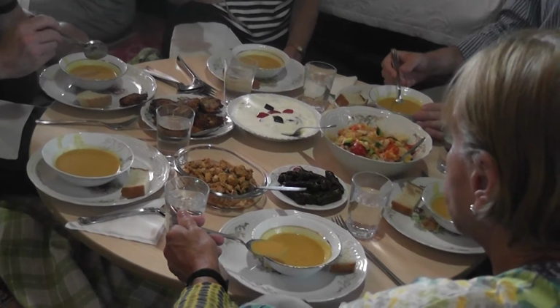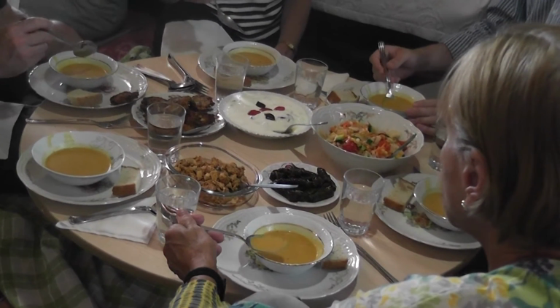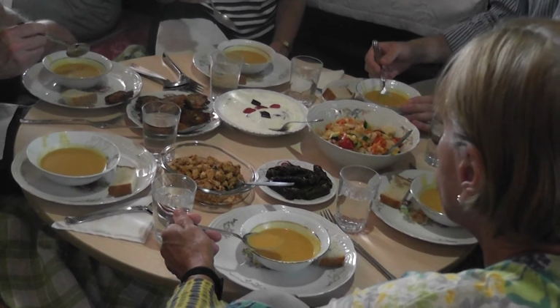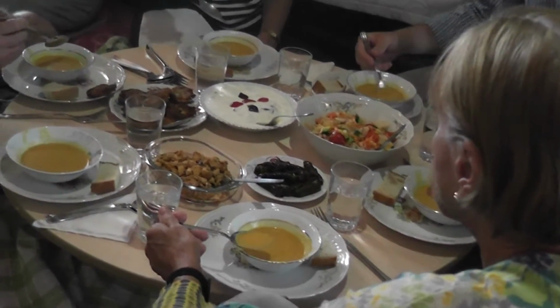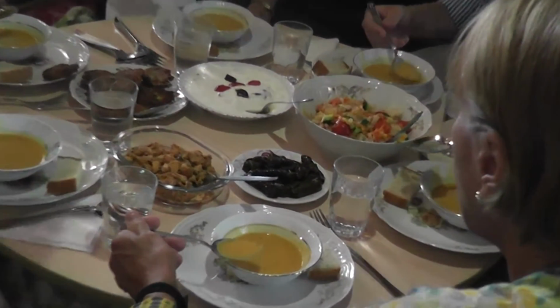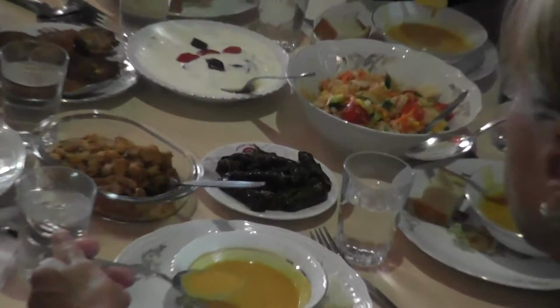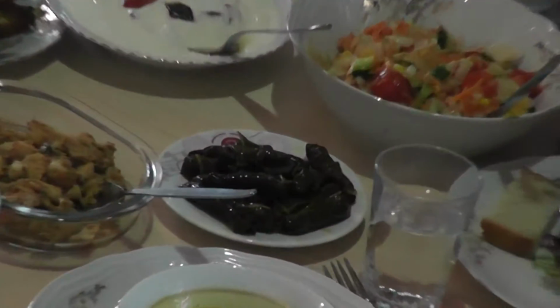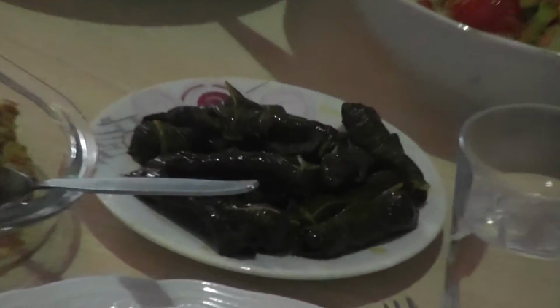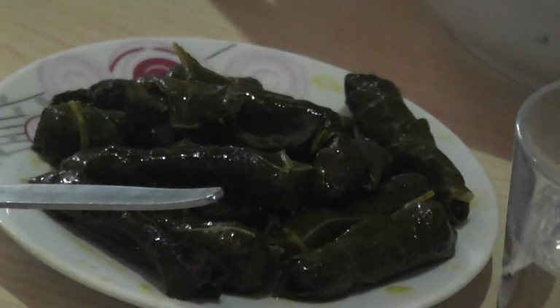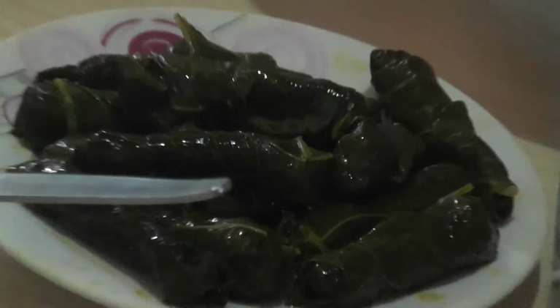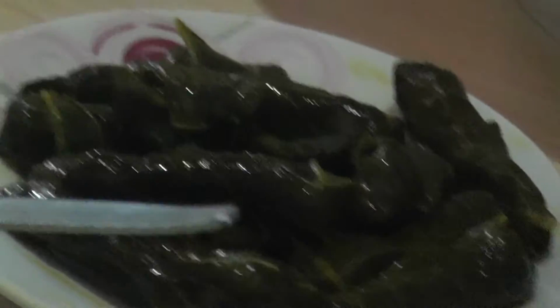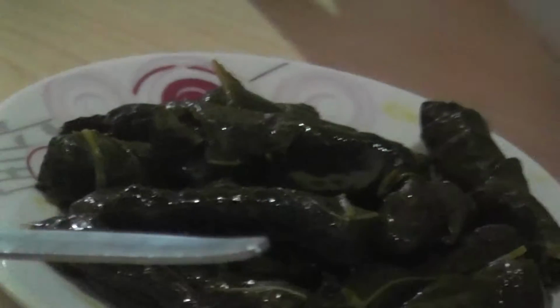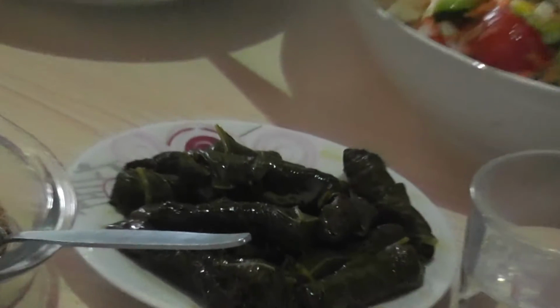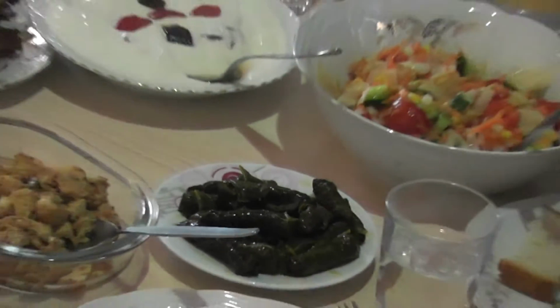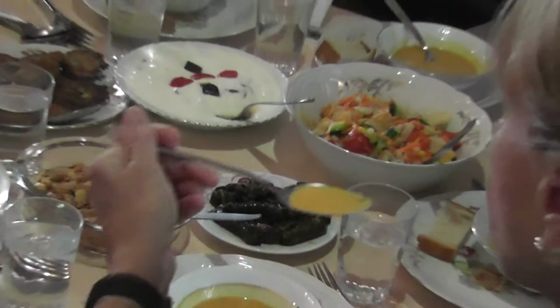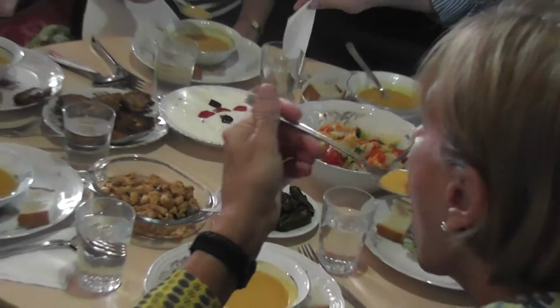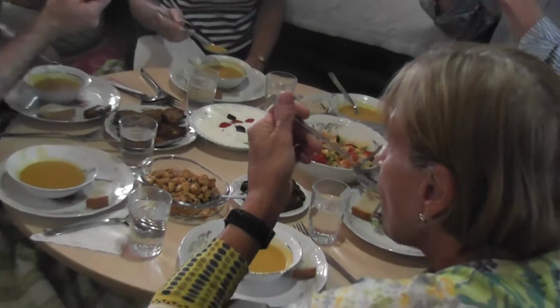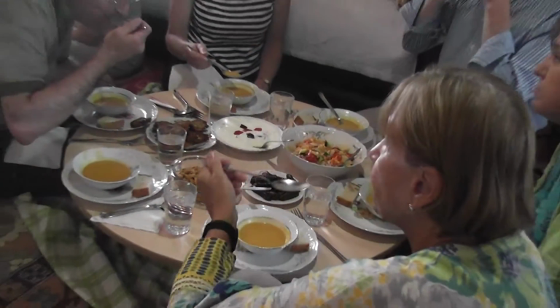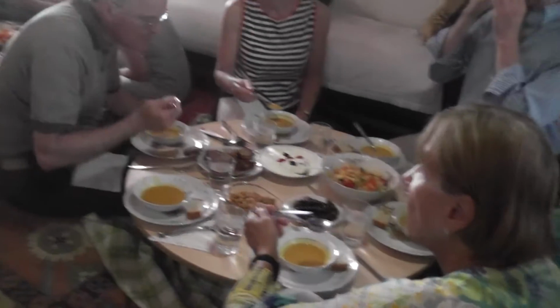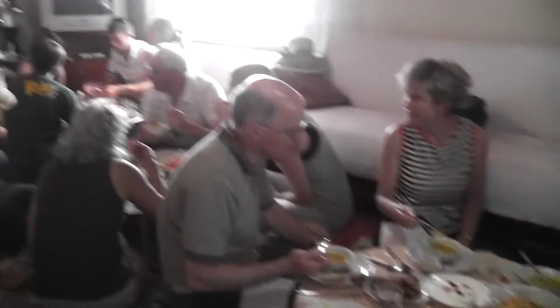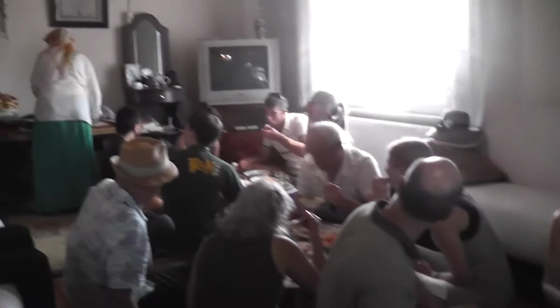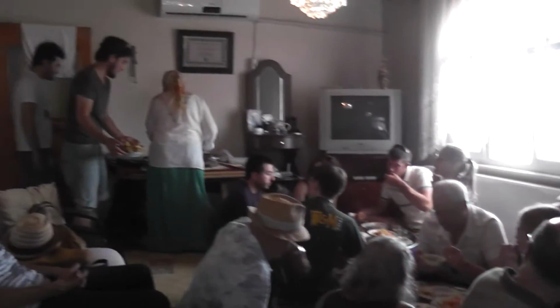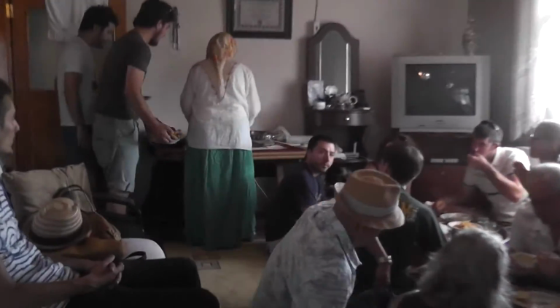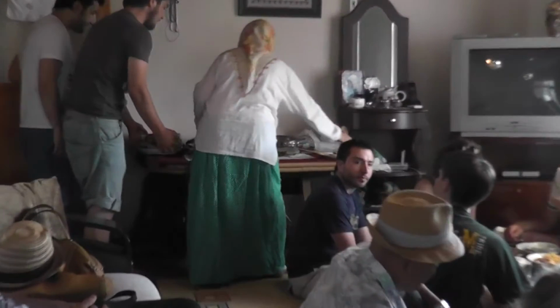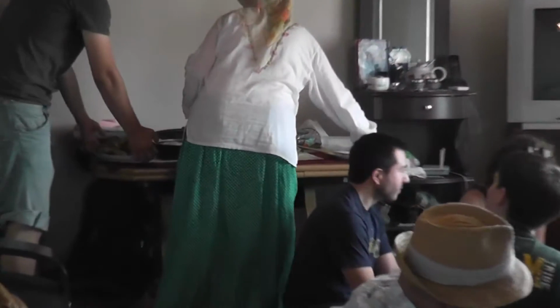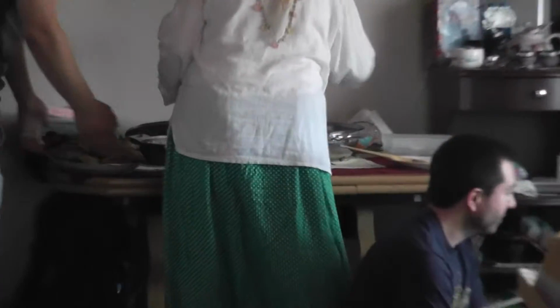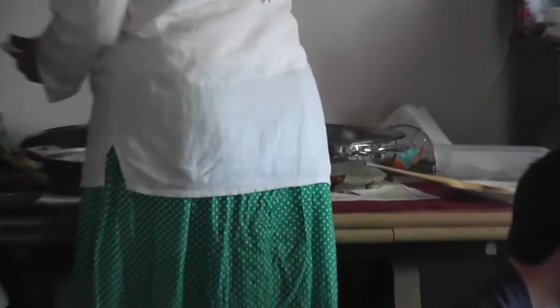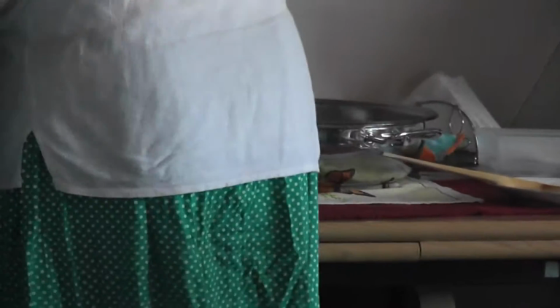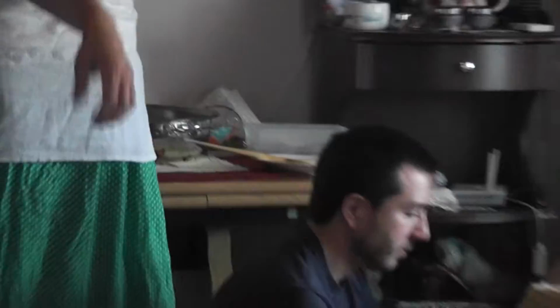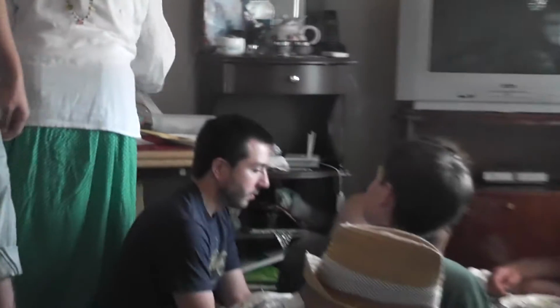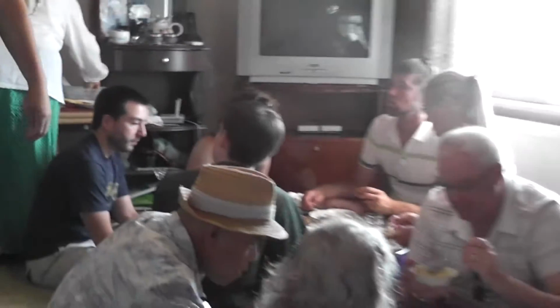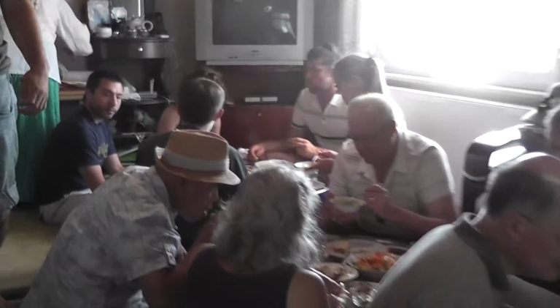Then you have sarma — vine leaves wrapped around rice and spice. And we have this pastry that we call börek, which has spinach in it. When we give you the main course we'll also put one pastry in your plate.